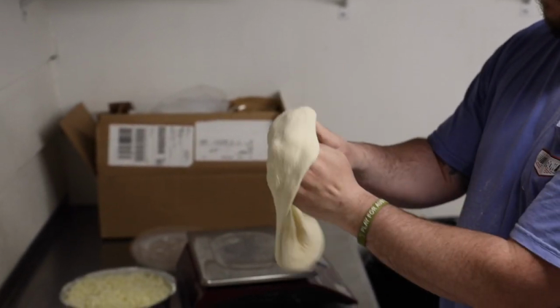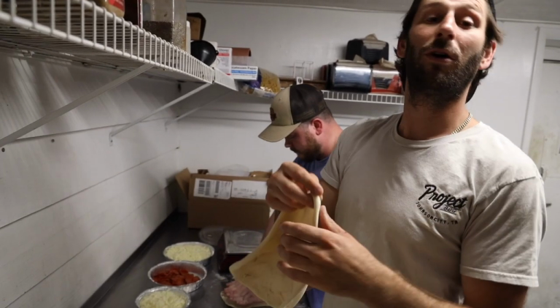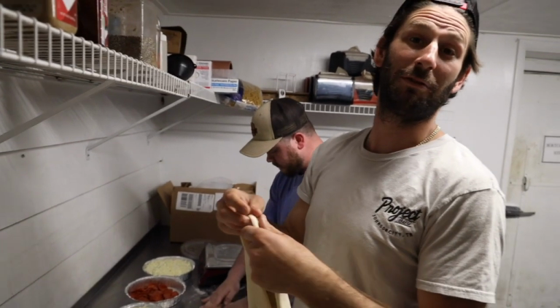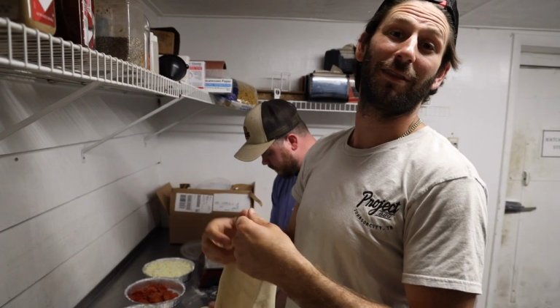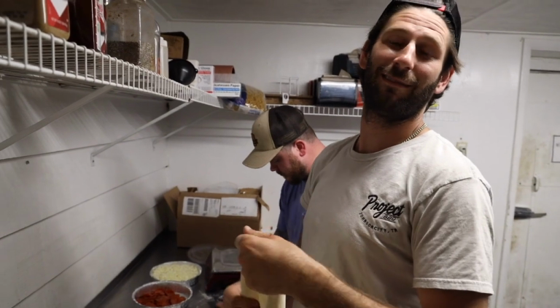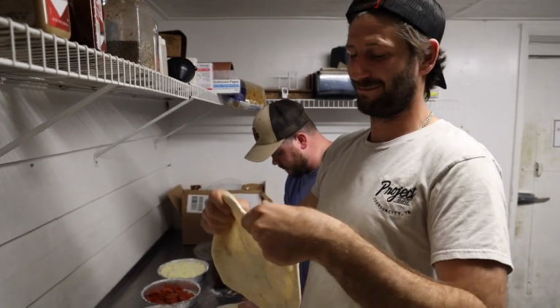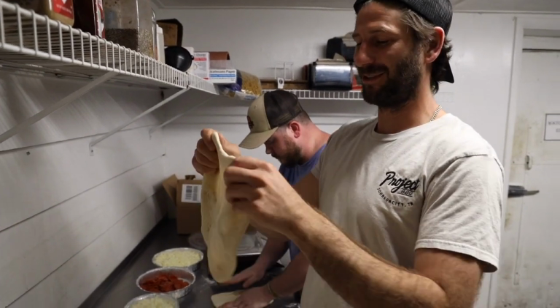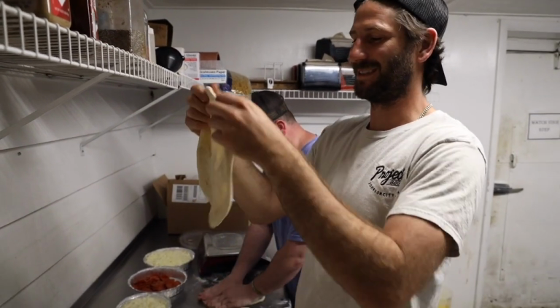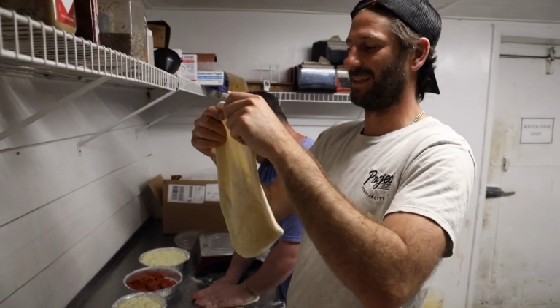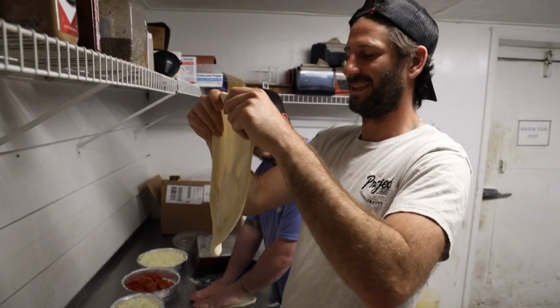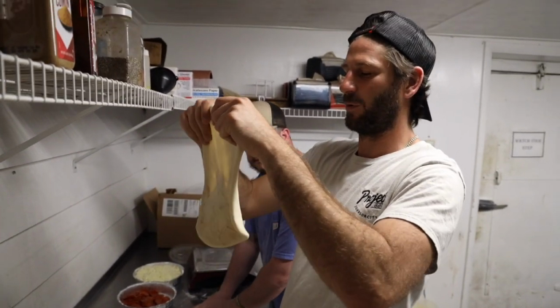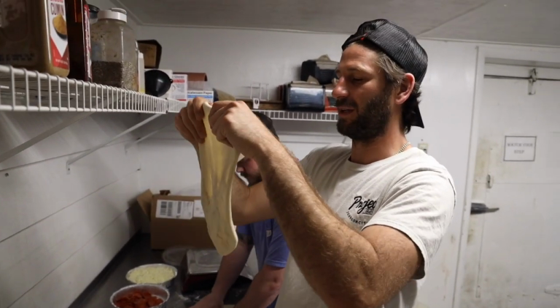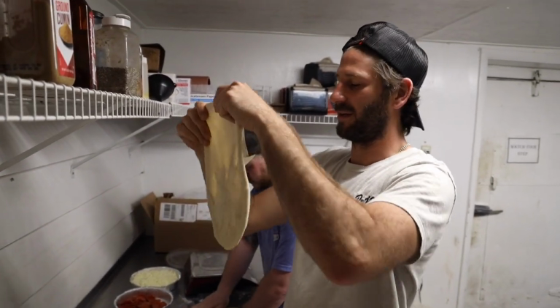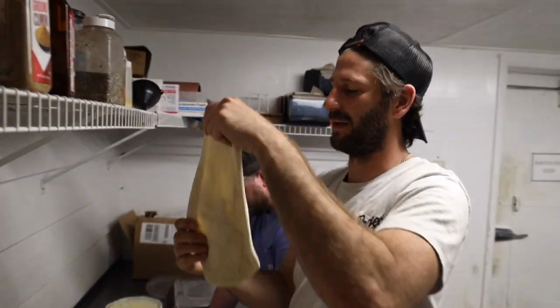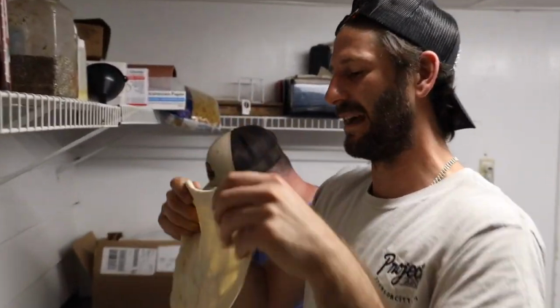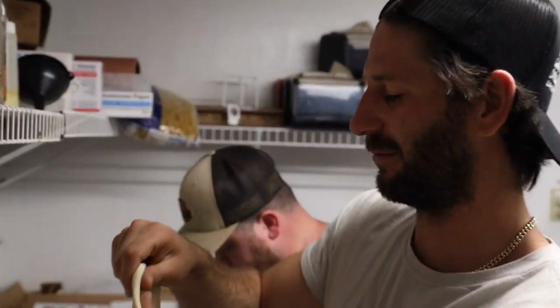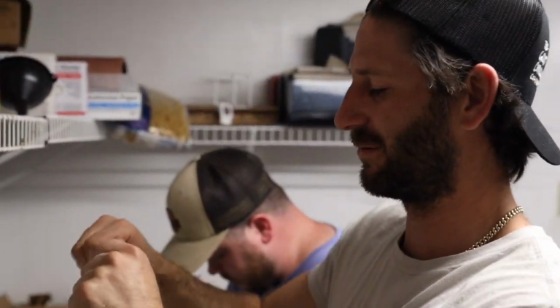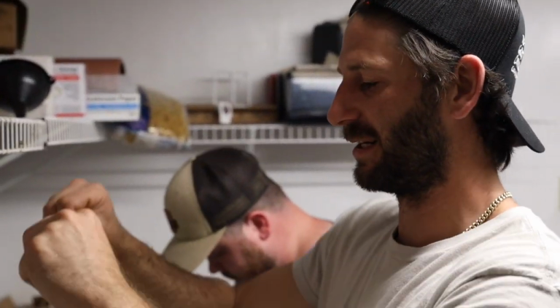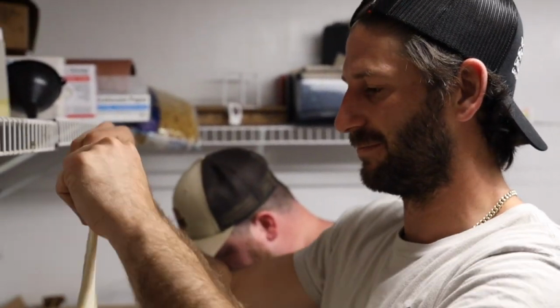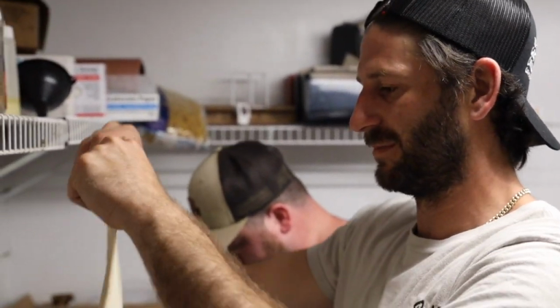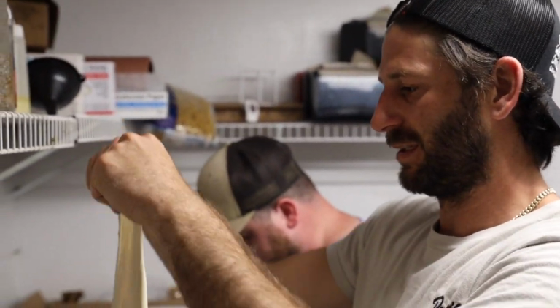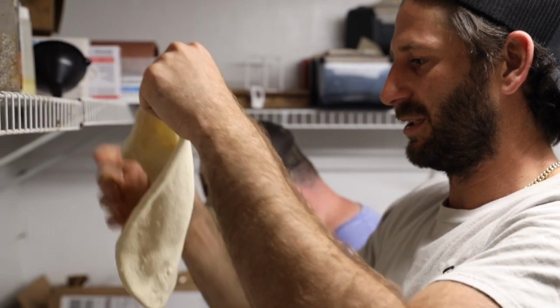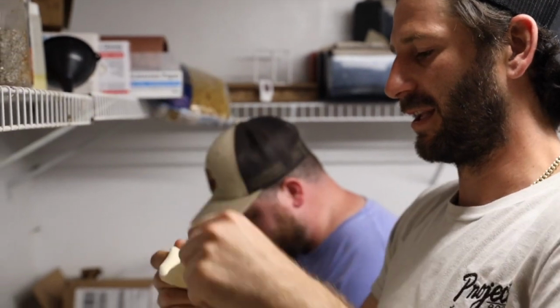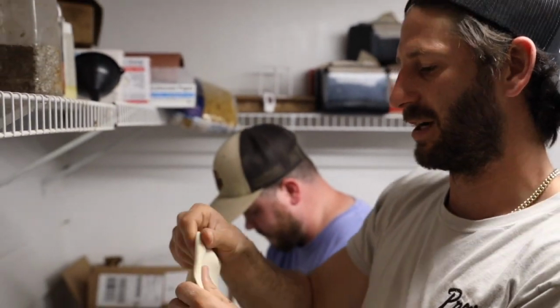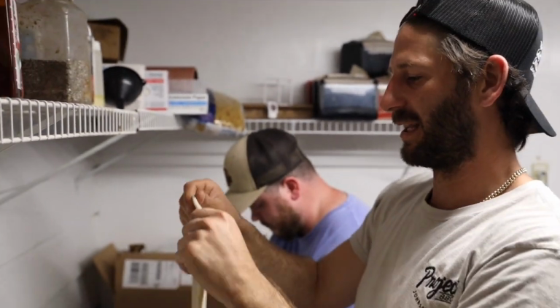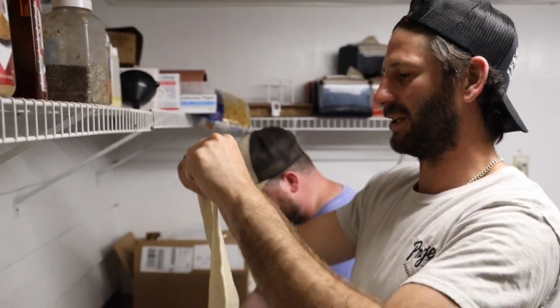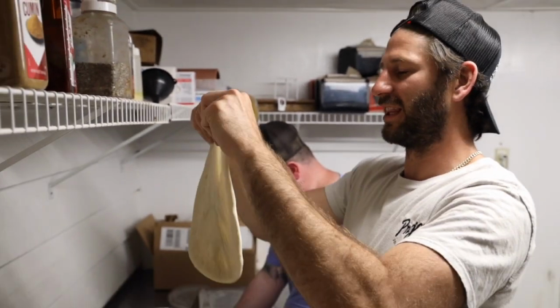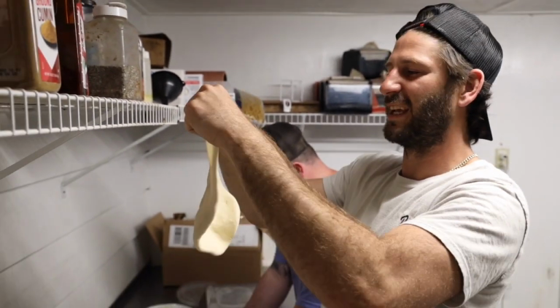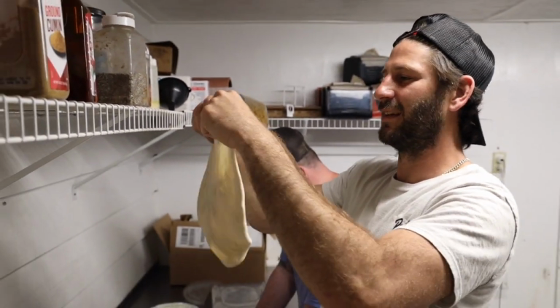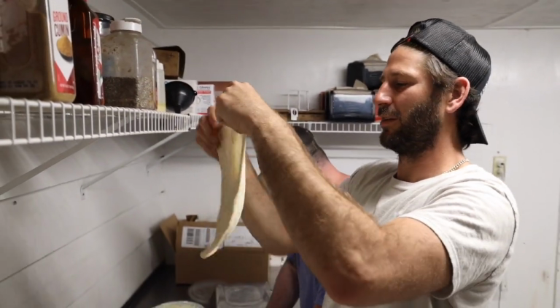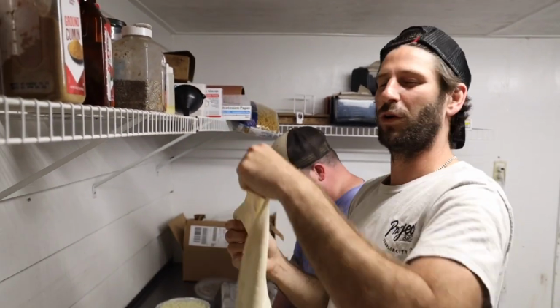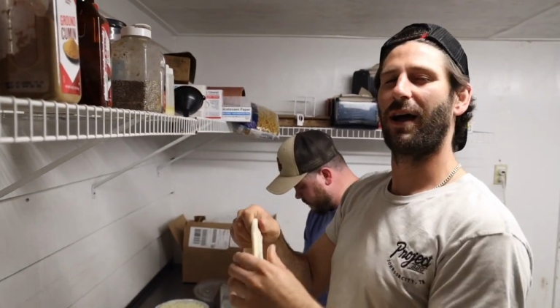You want it to be real thin. We're doing this — we want it to be hot and fast over this fire. I like a good thin wood fire pizza.